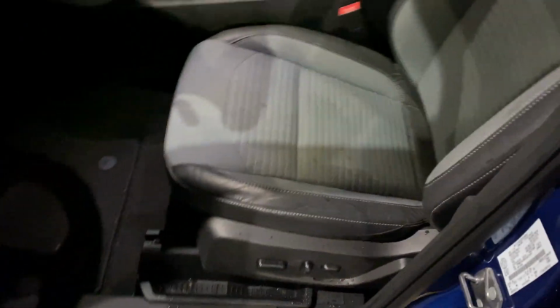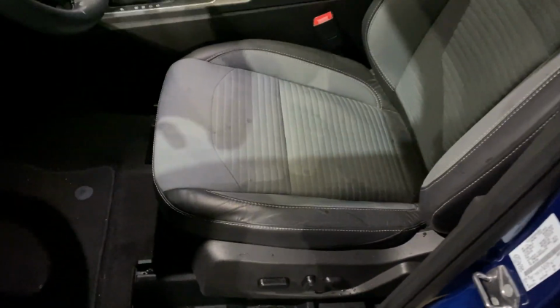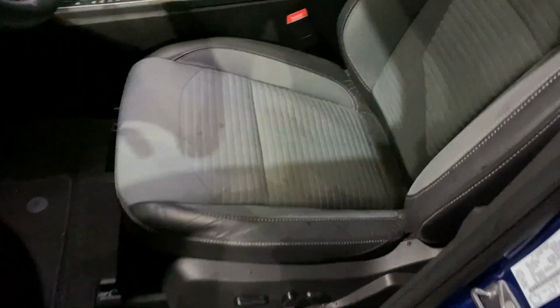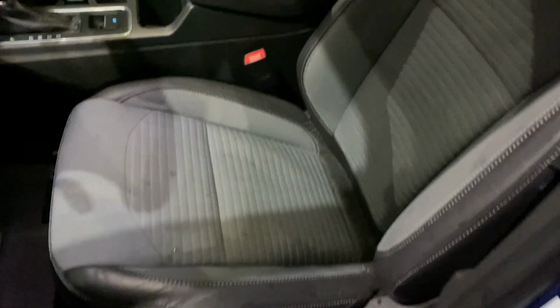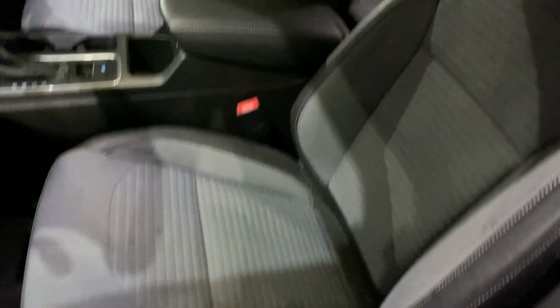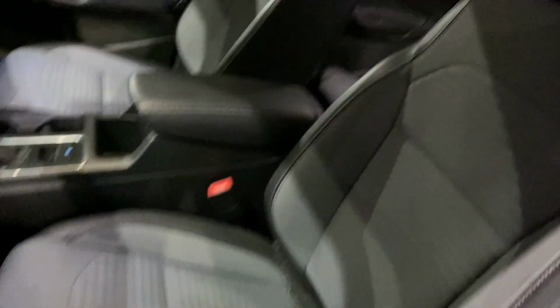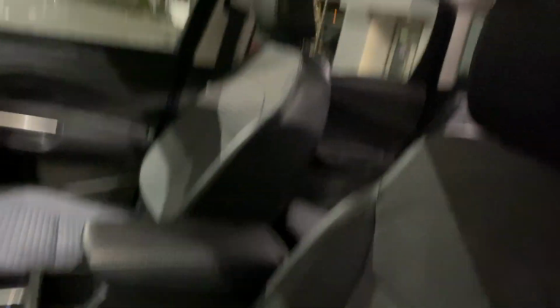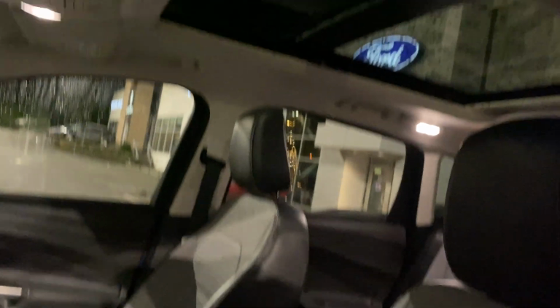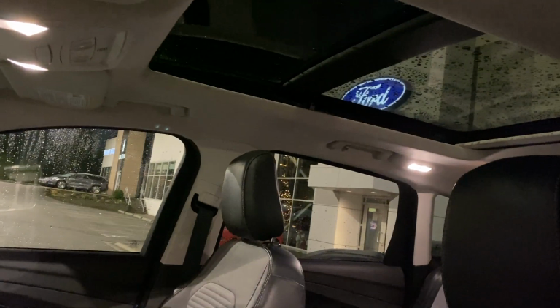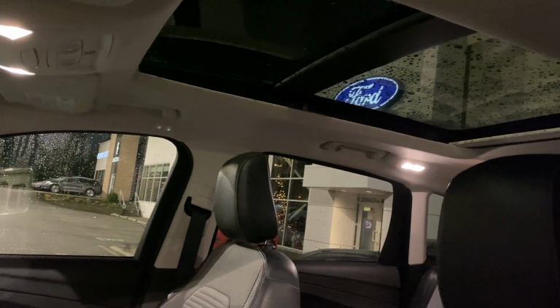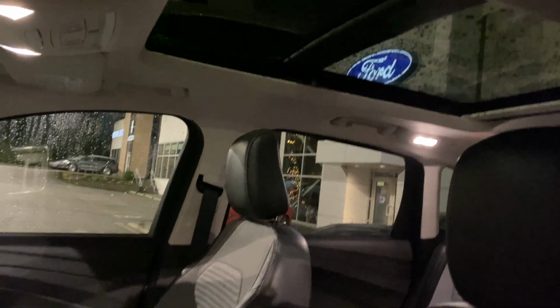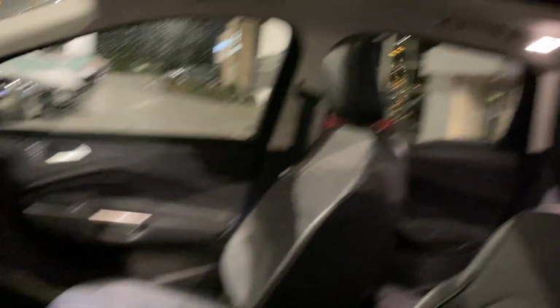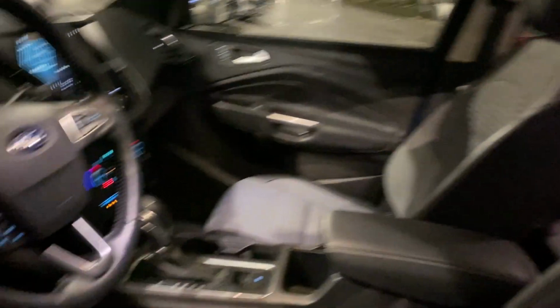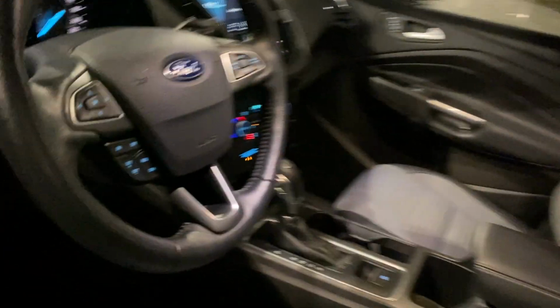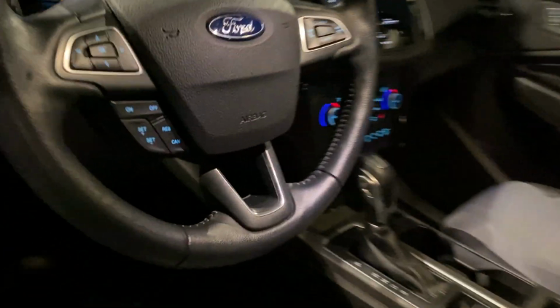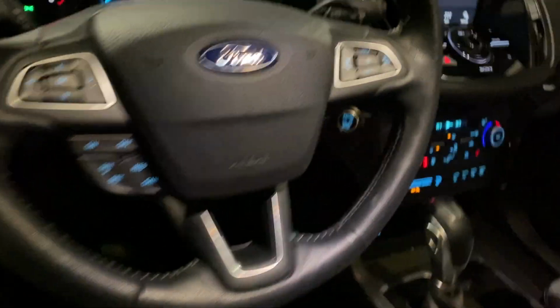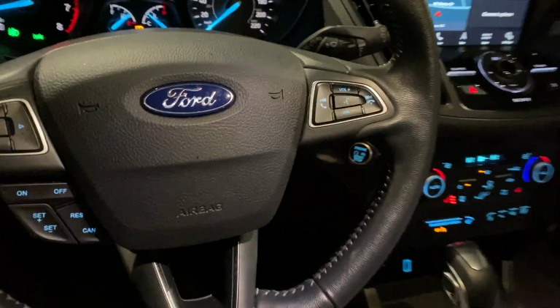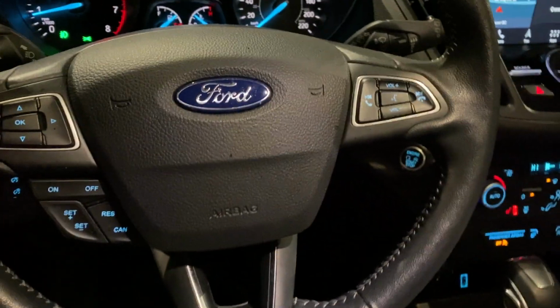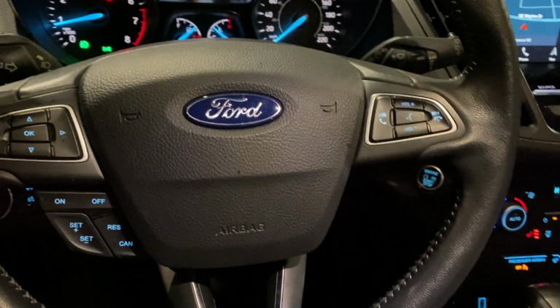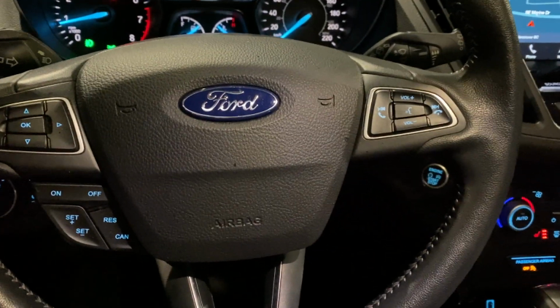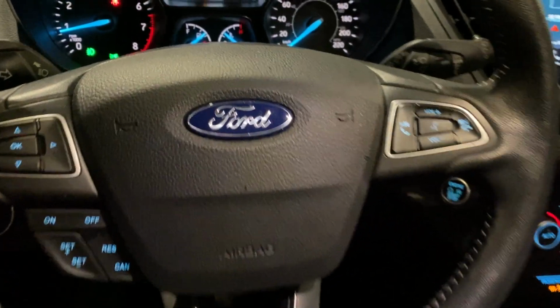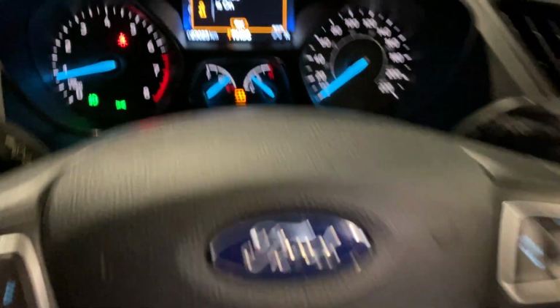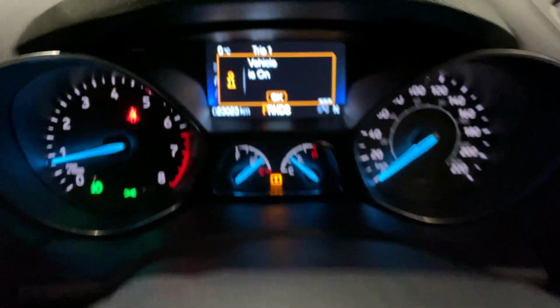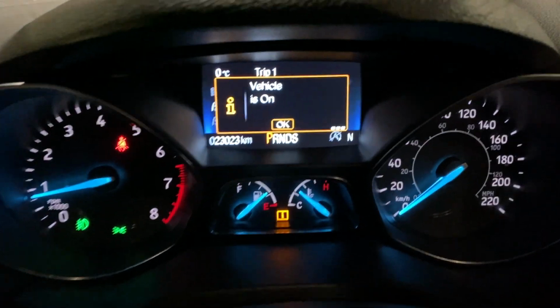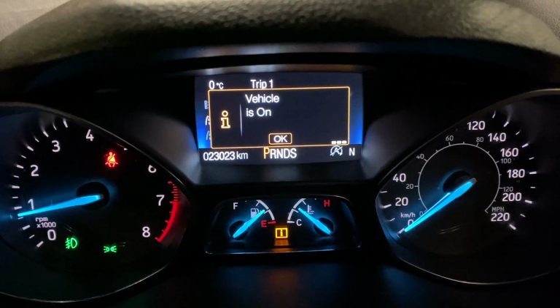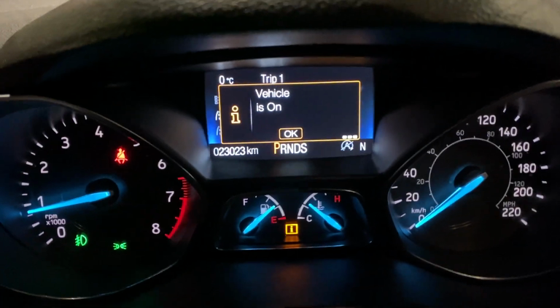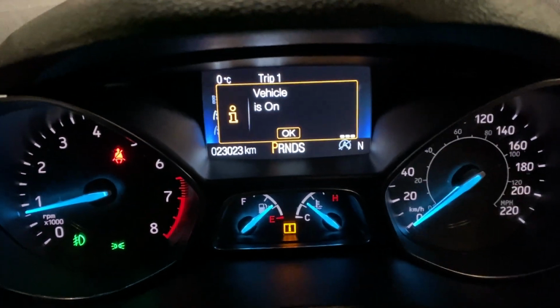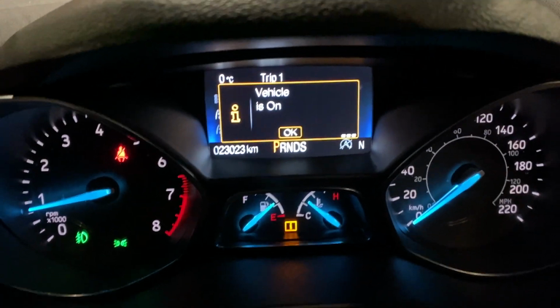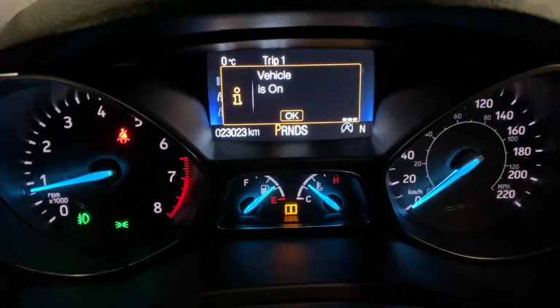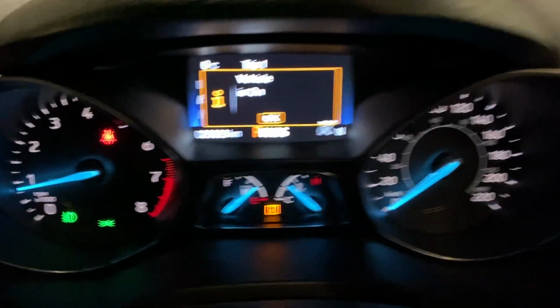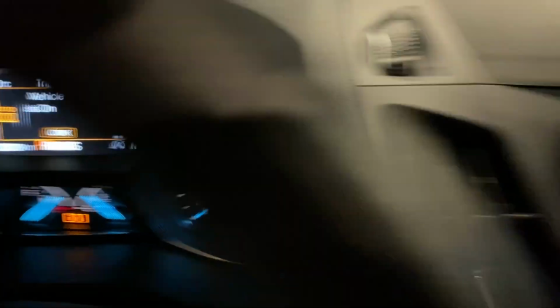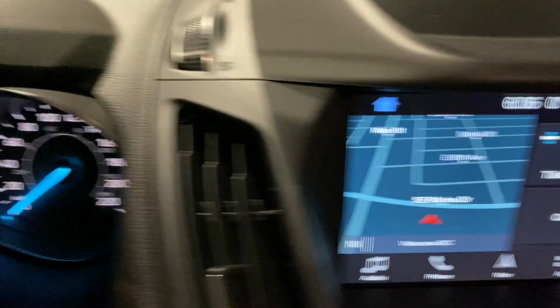Leather cloth, power heated front seats, panoramic roof, and voice navigation.